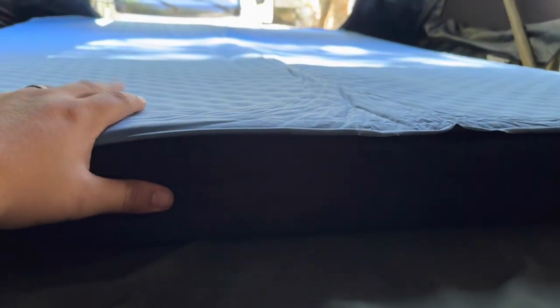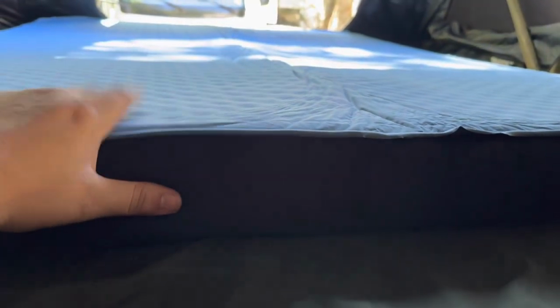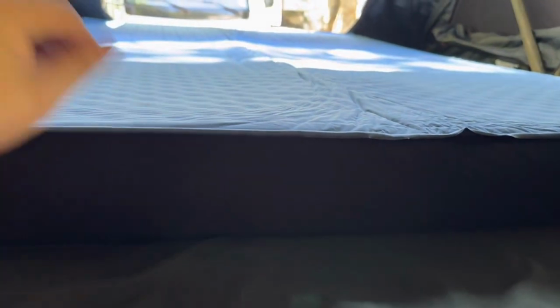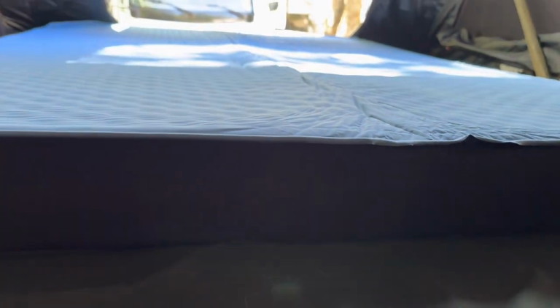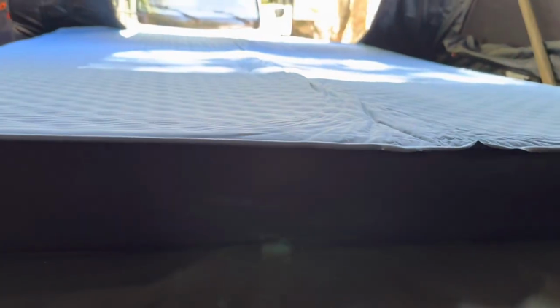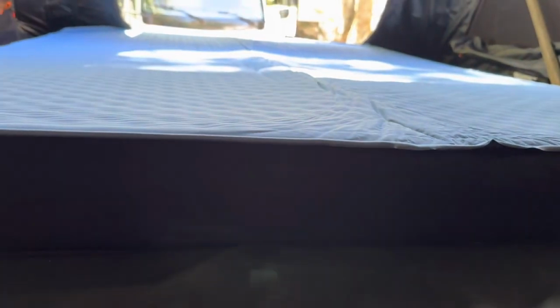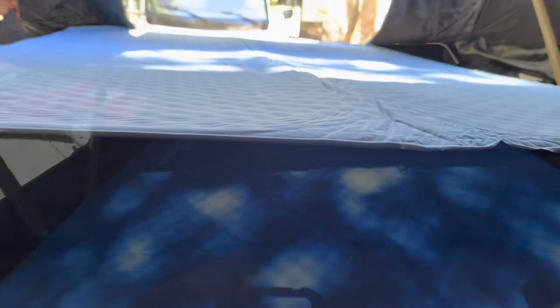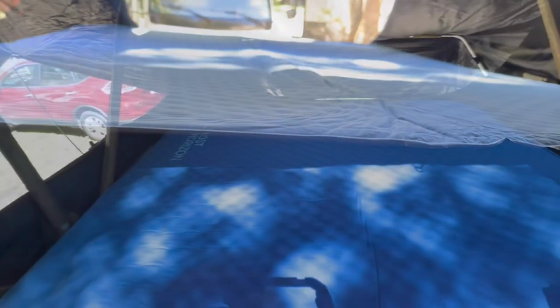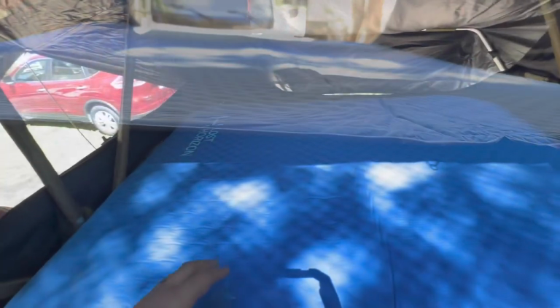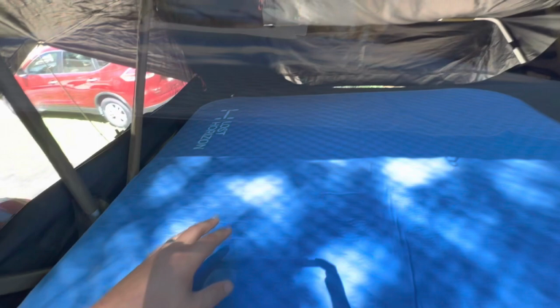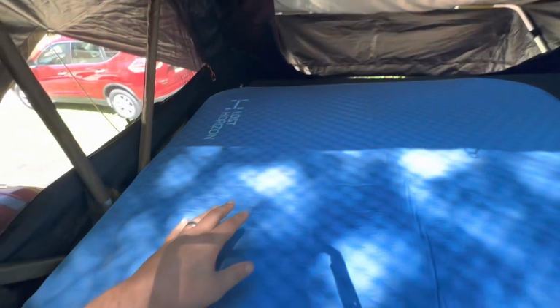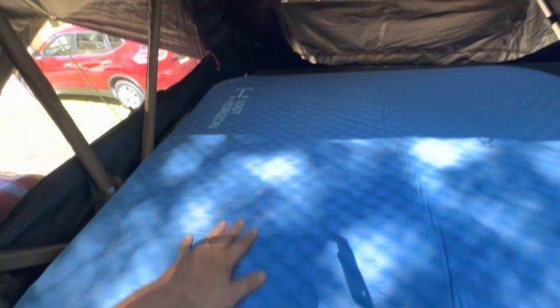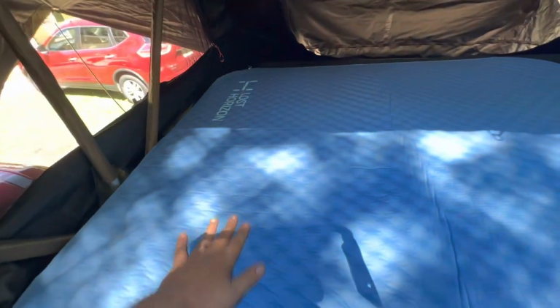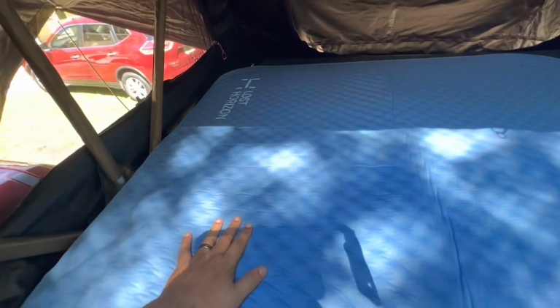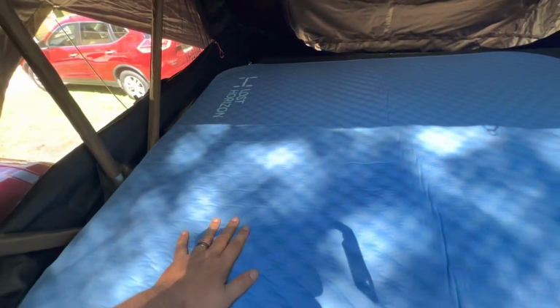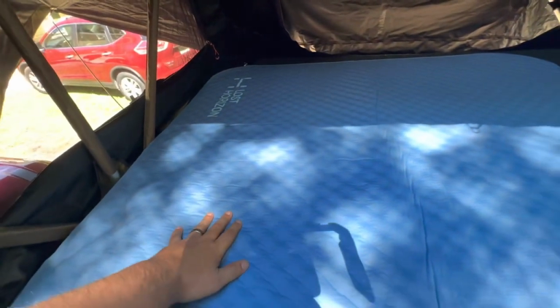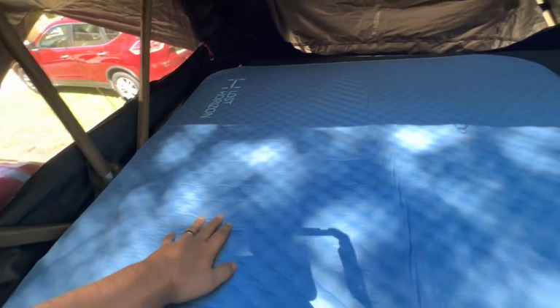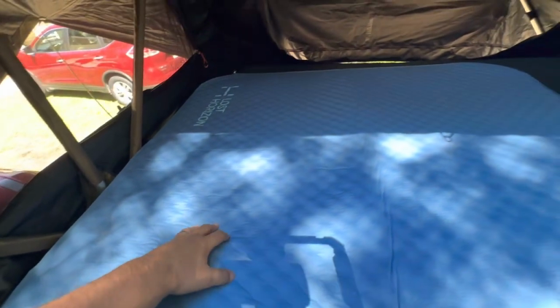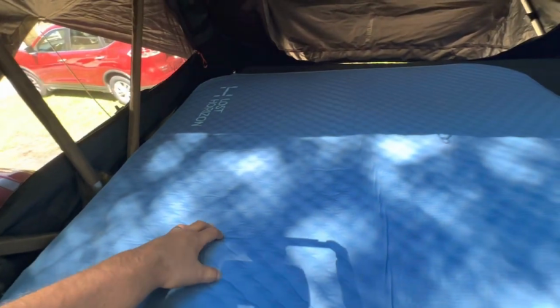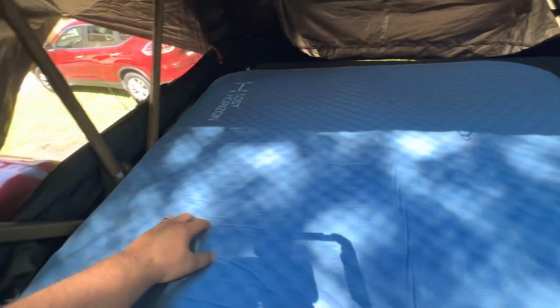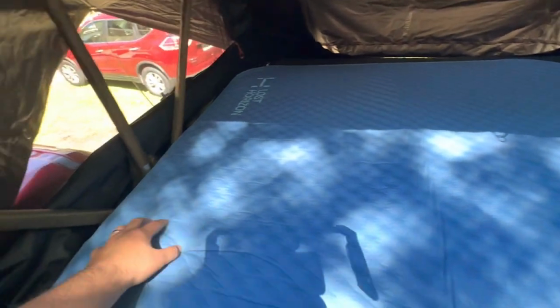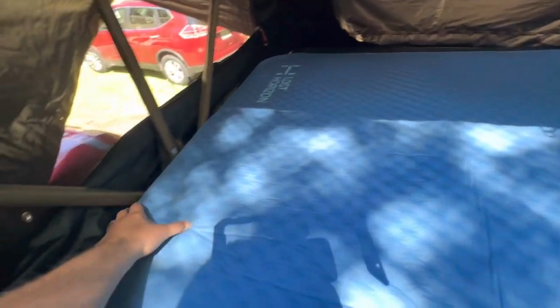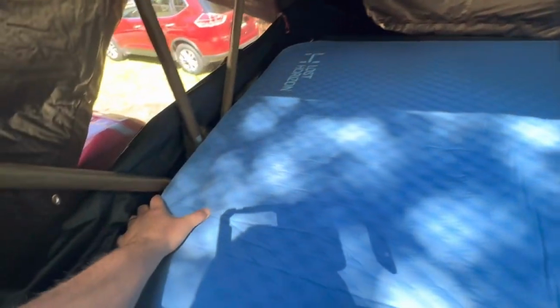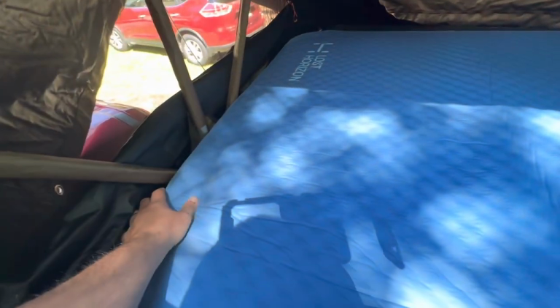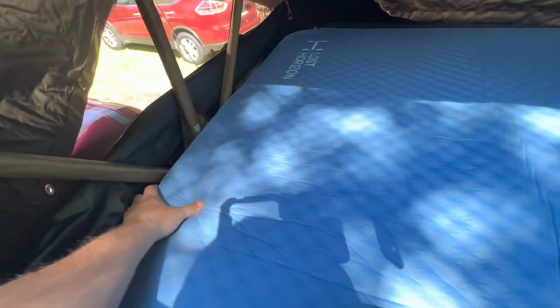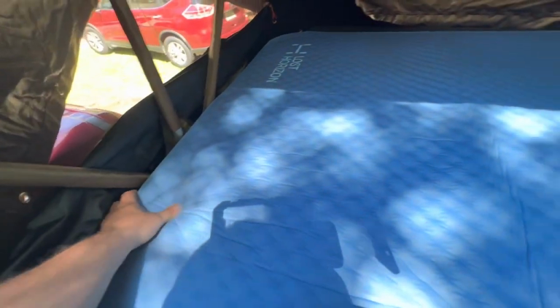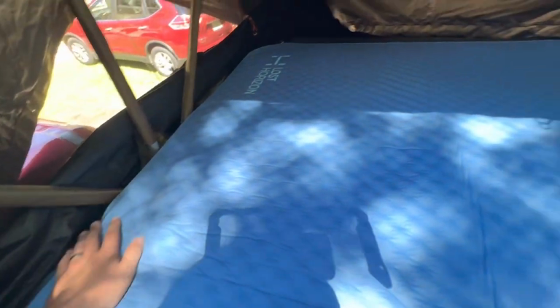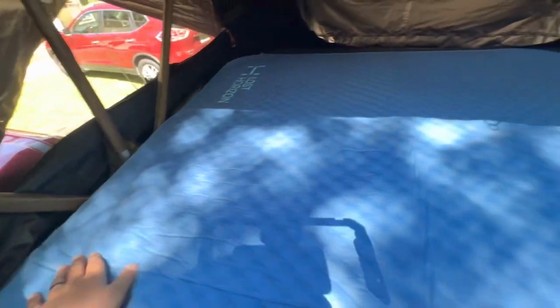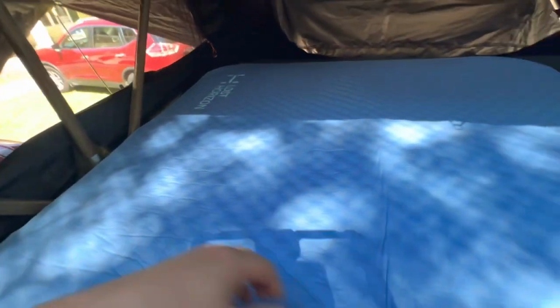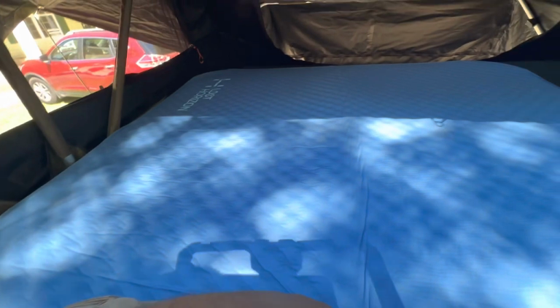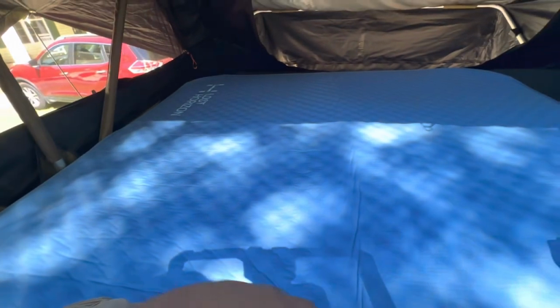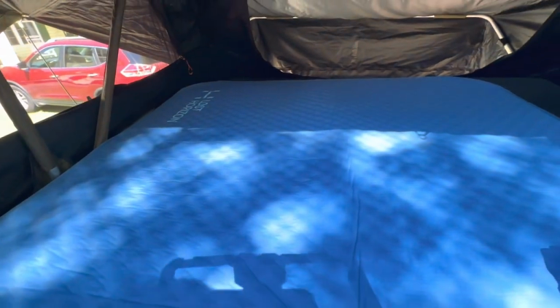Let me hop up in here and we'll show you more about it. I'm up here in the tent. The mattress is soft — it's like an air mattress, but it has this foam top to it. It's really, really nice.